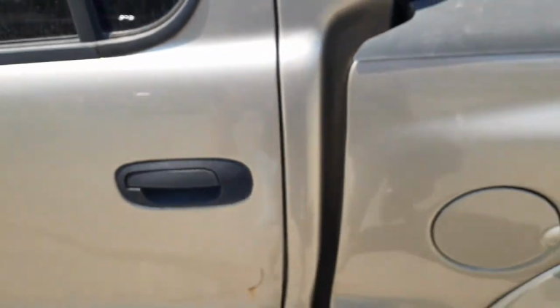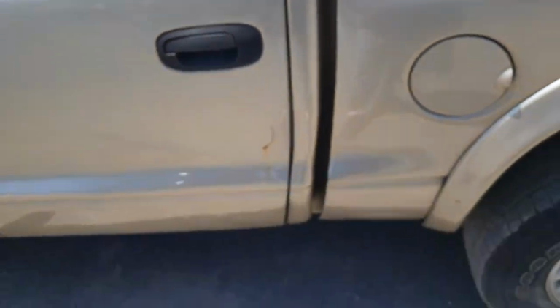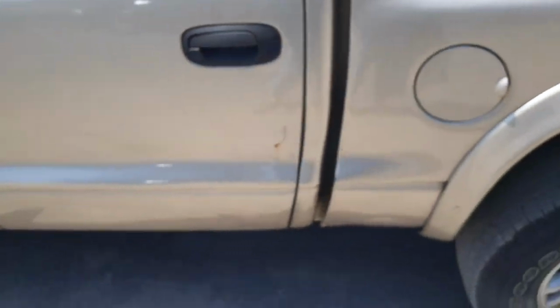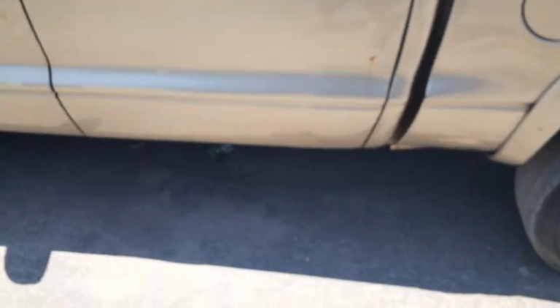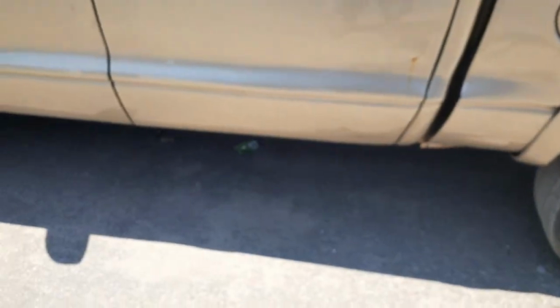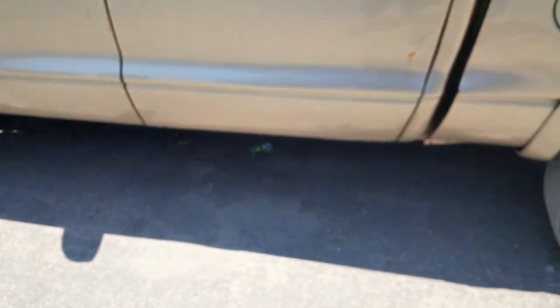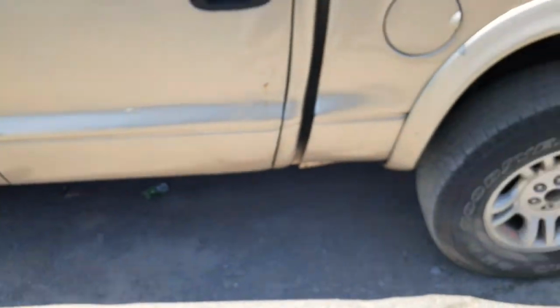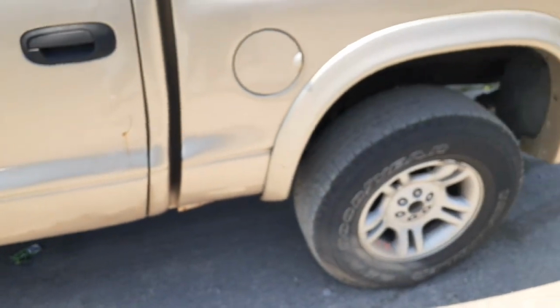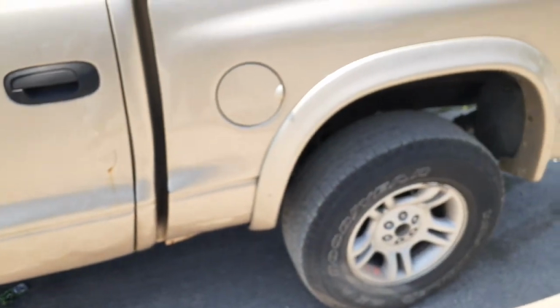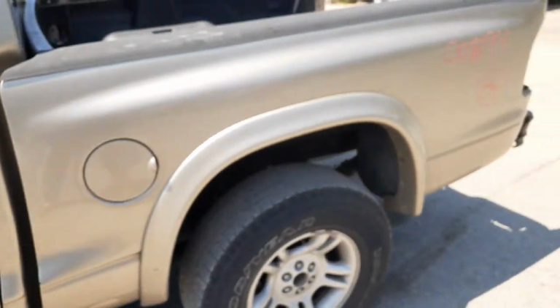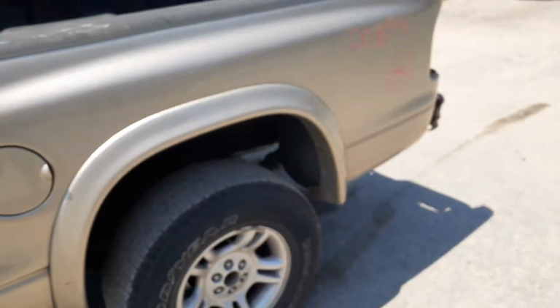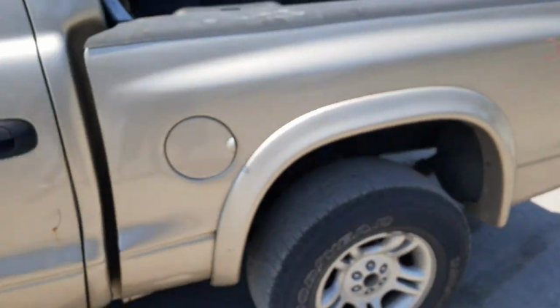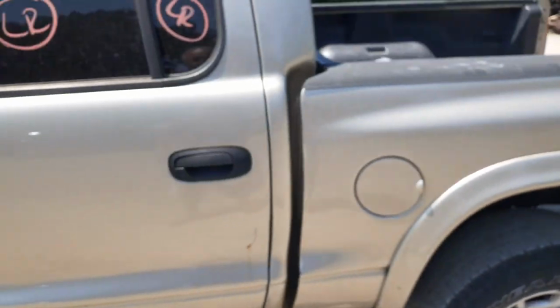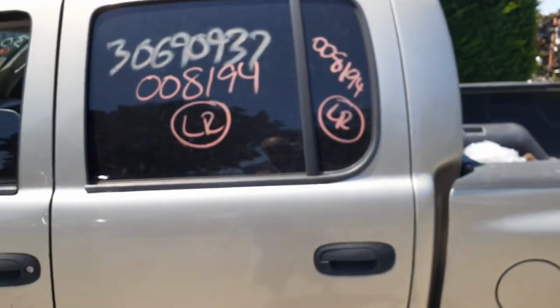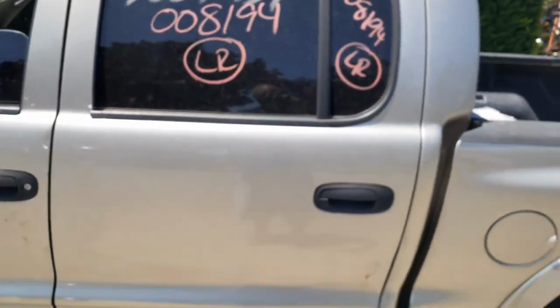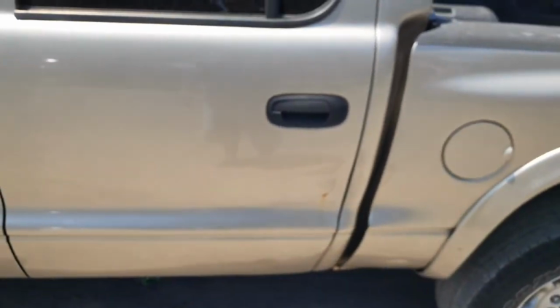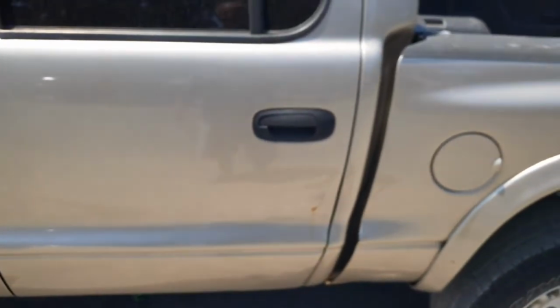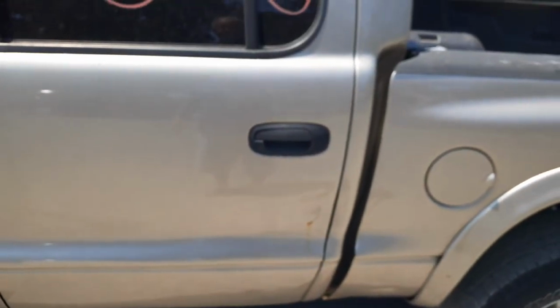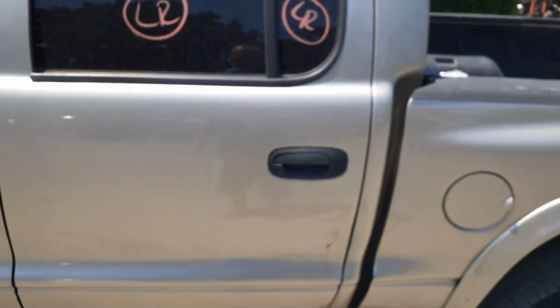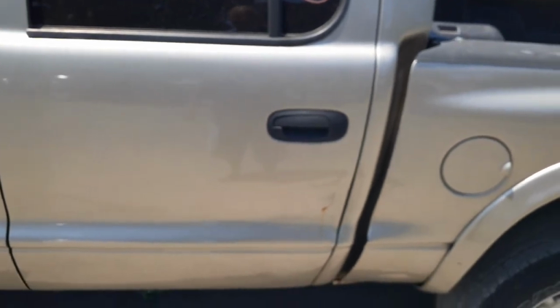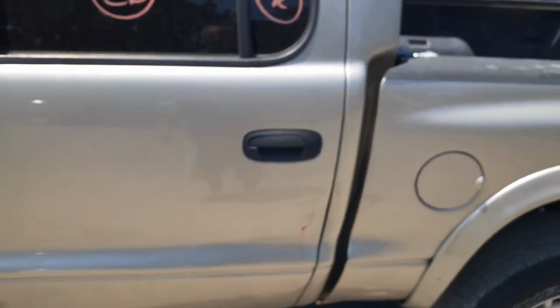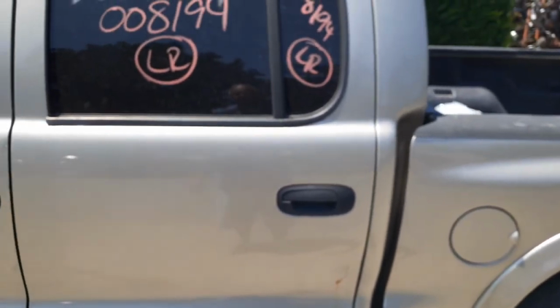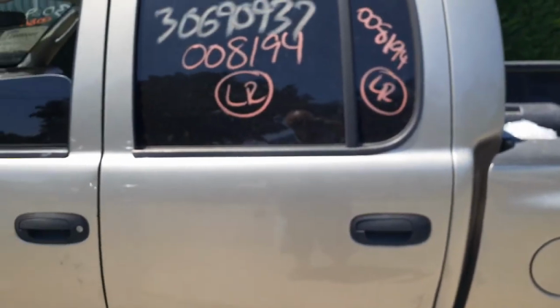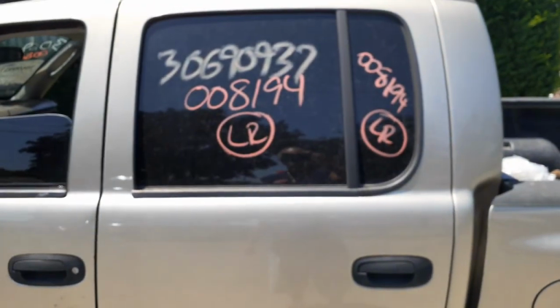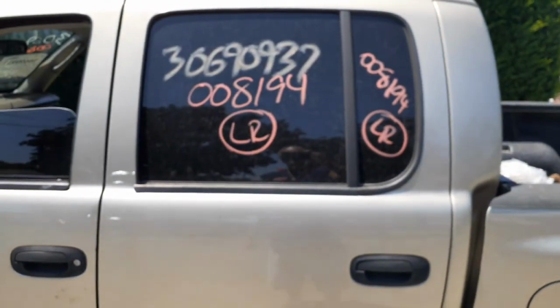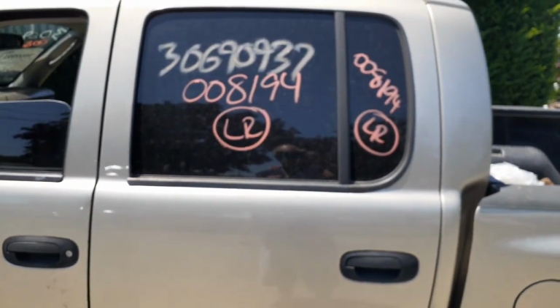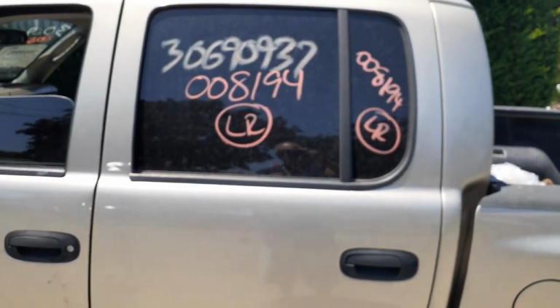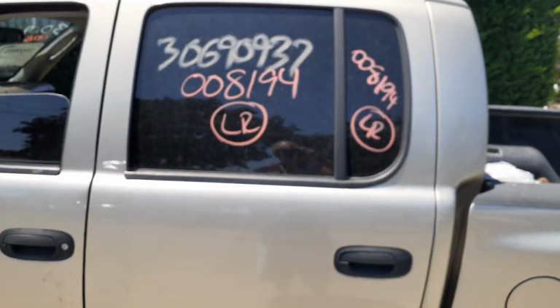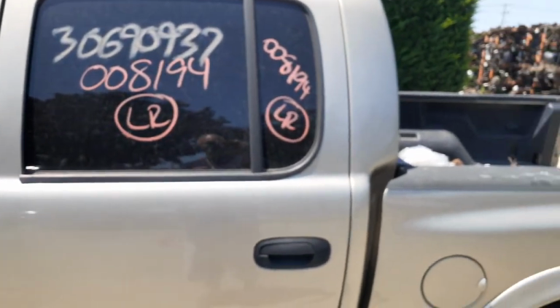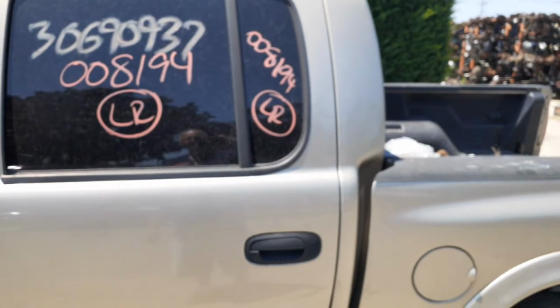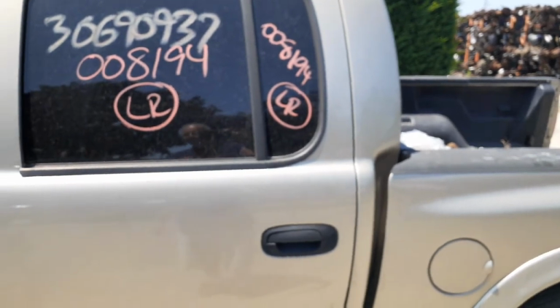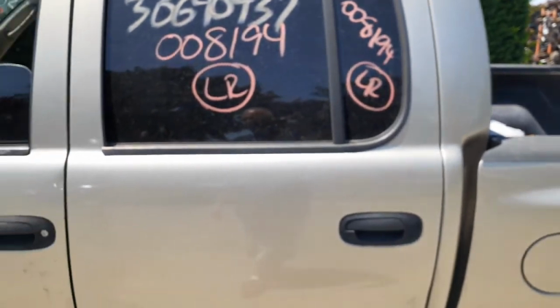Left rear door is the same thing — it's full of bondo. The bed on this side also has some bondo in it. You've got an outside door handle, black textured, inside gray. Left rear door glass has privacy tint, and the vent glass is the same, privacy.